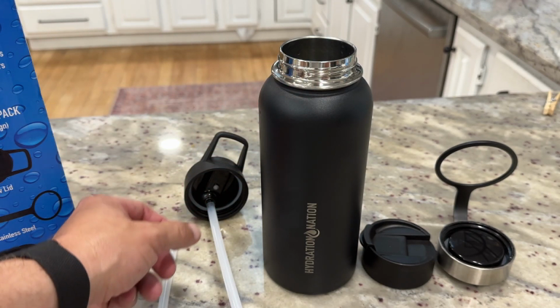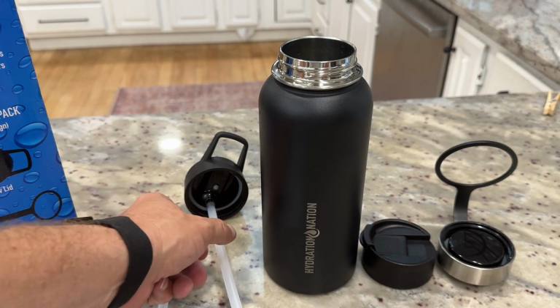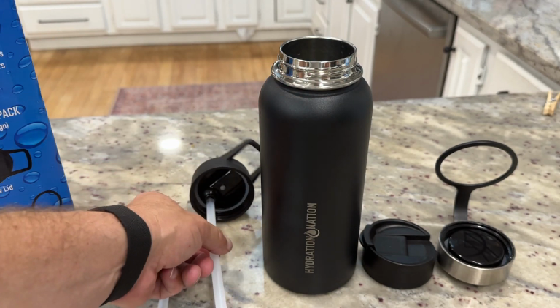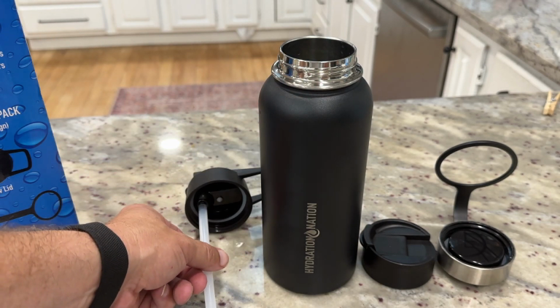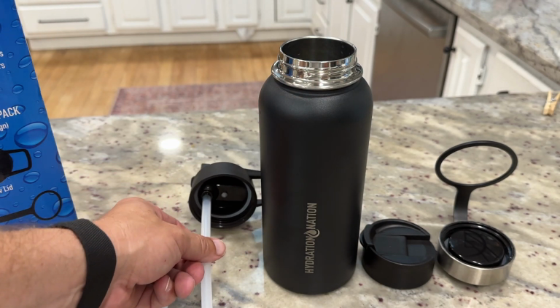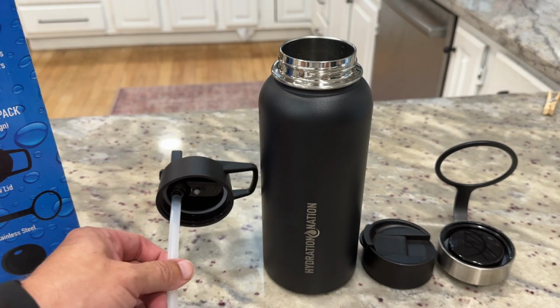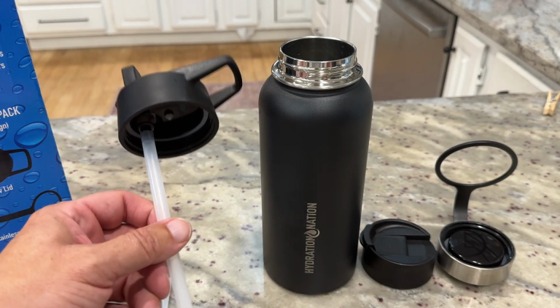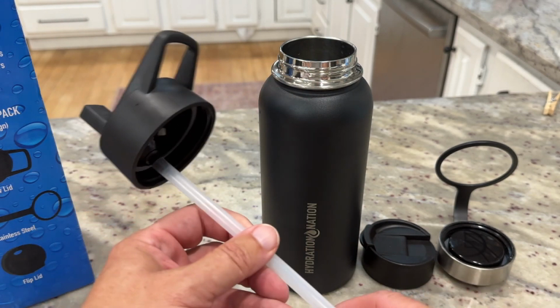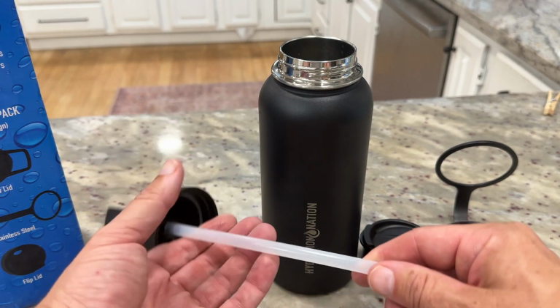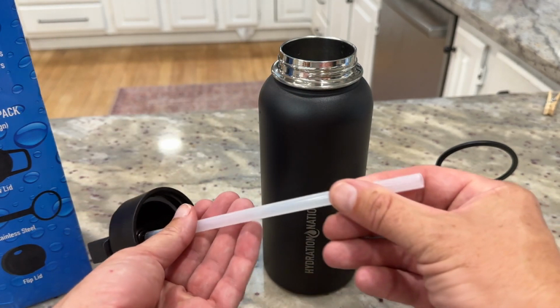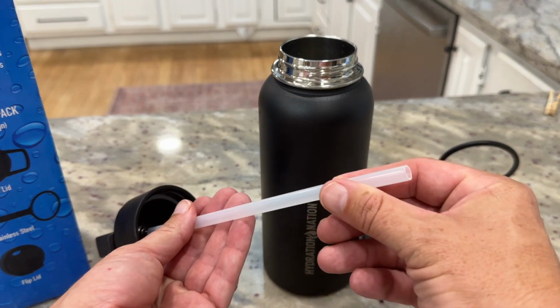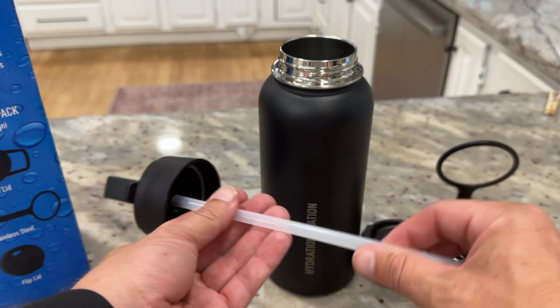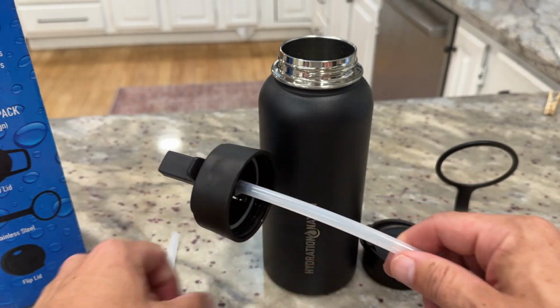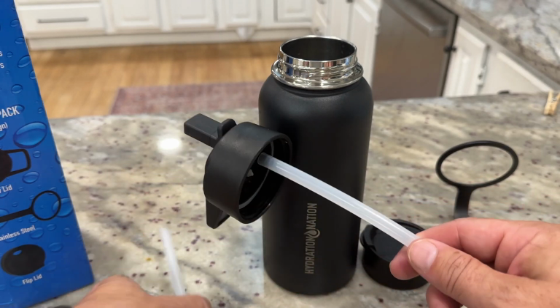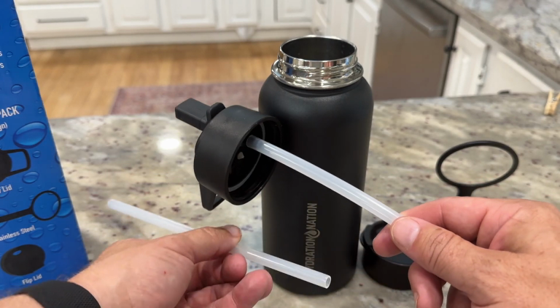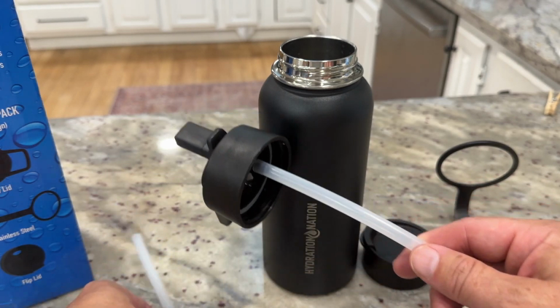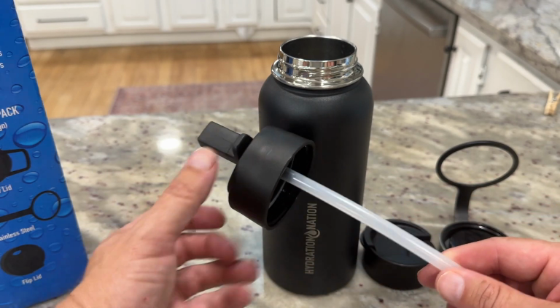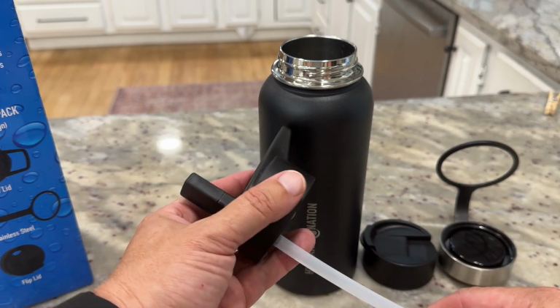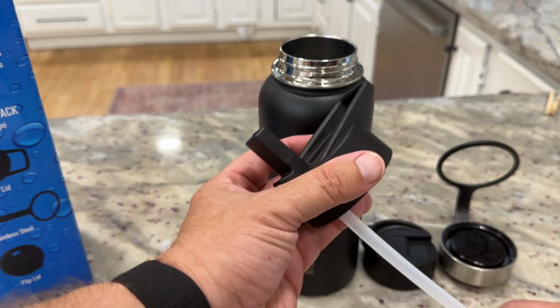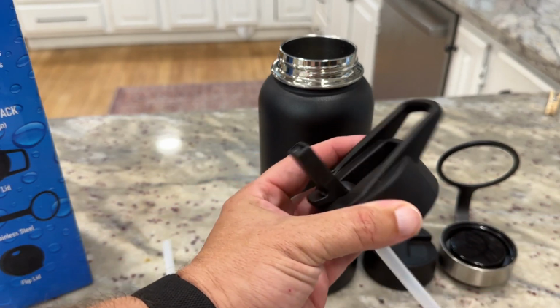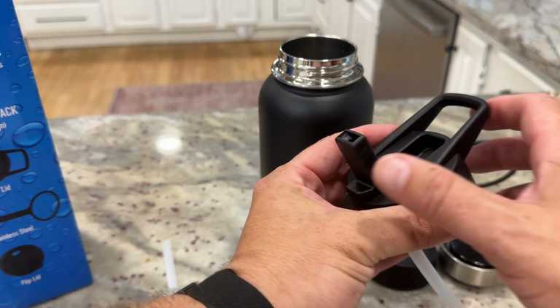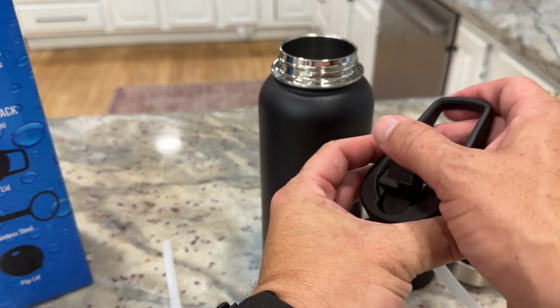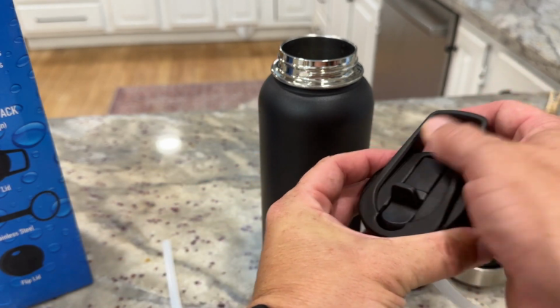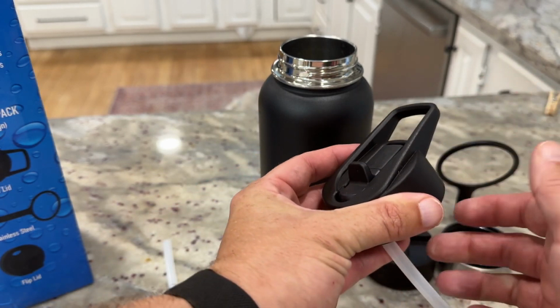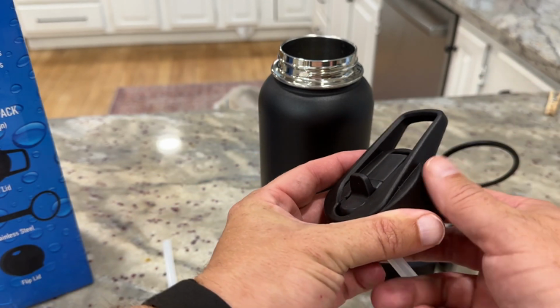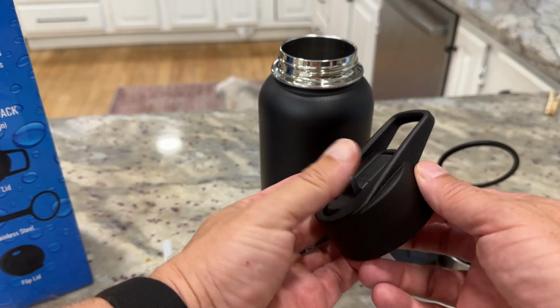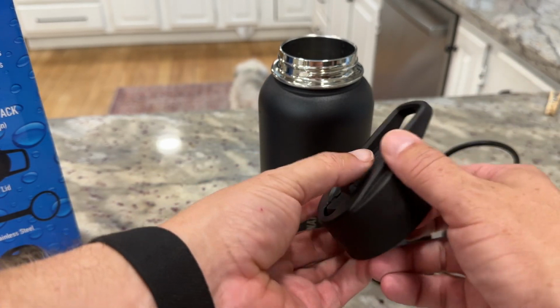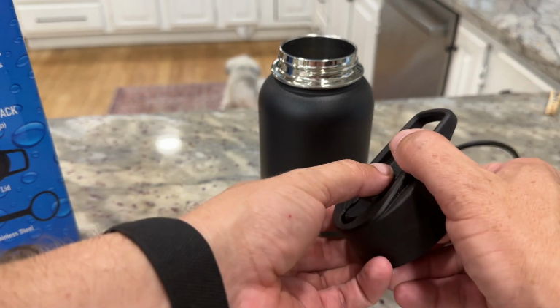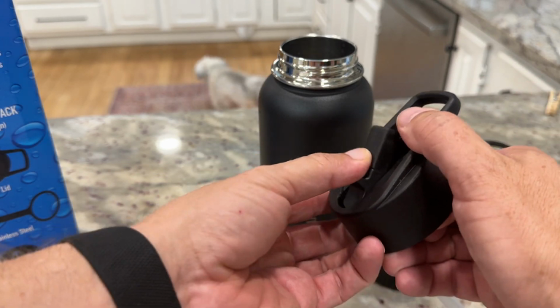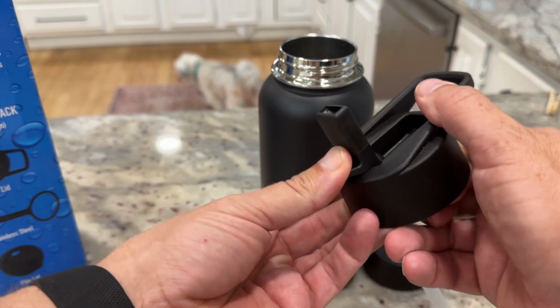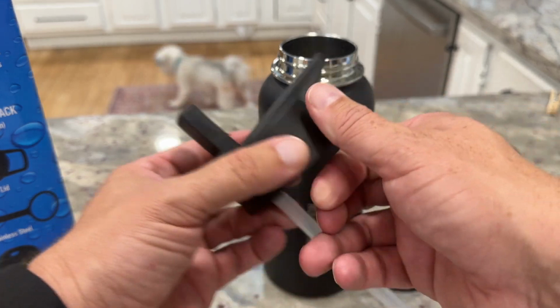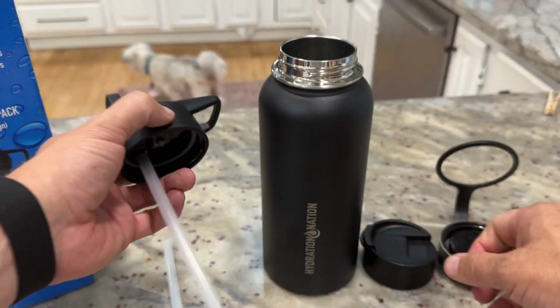It comes with three different types of lids you can put on. The first is a straw — there are actually two straws that come with it. This is a flip-top straw lid, so you can go ahead and drink through it if you'd like.